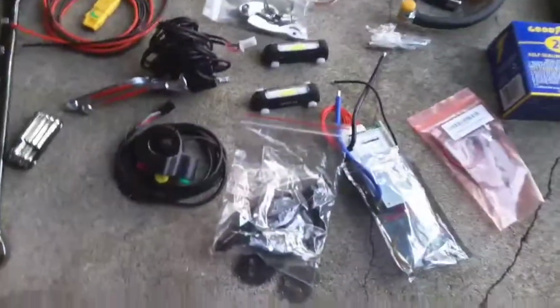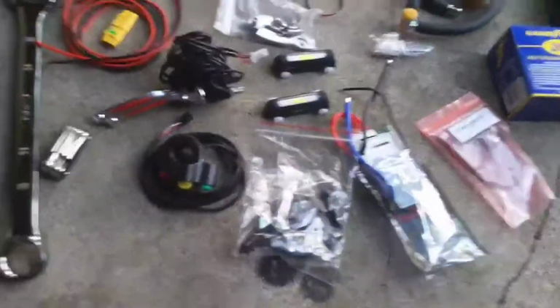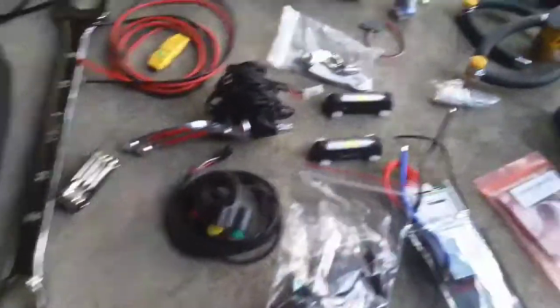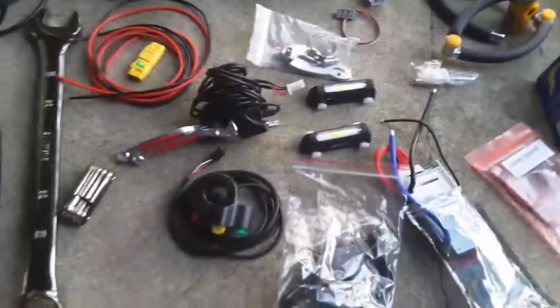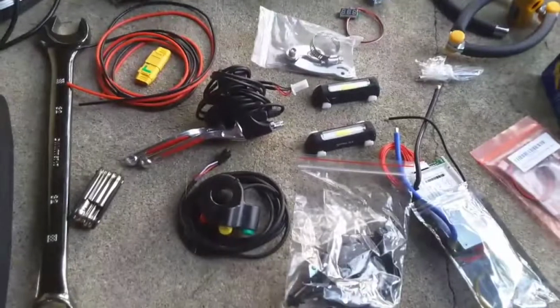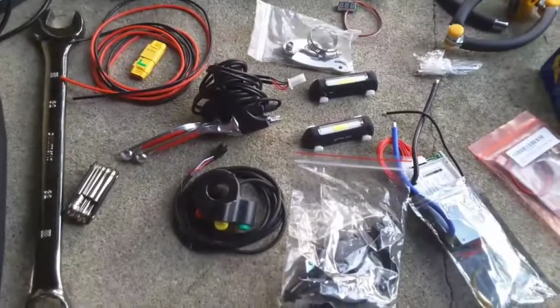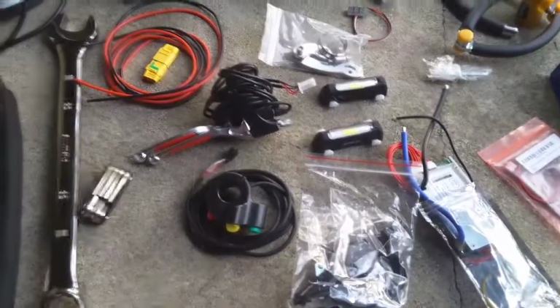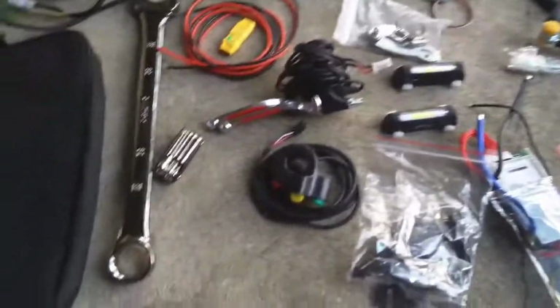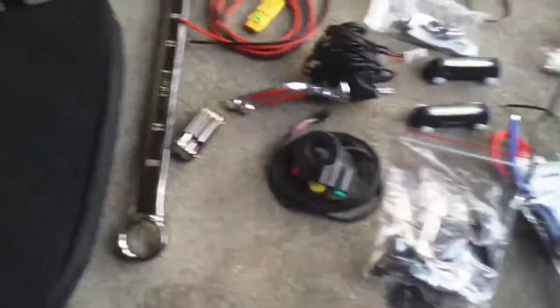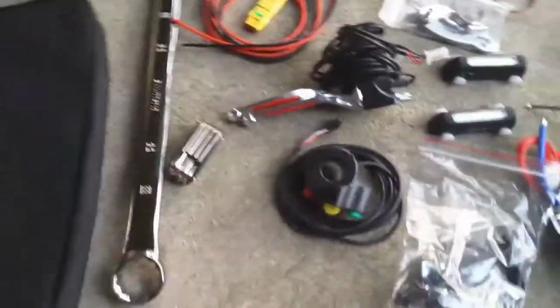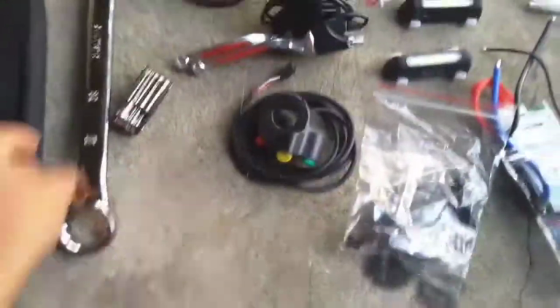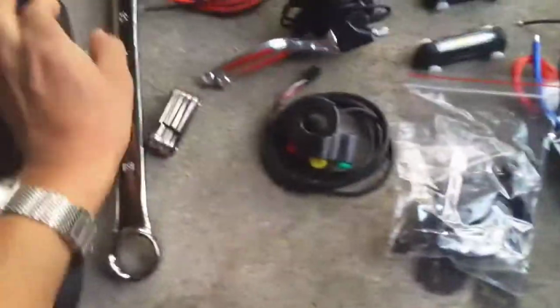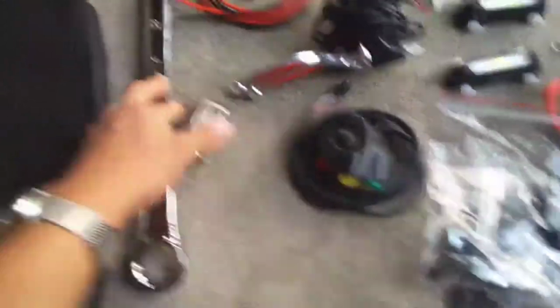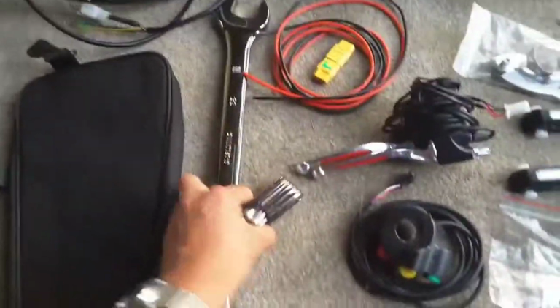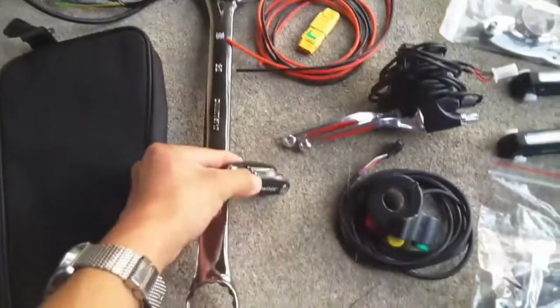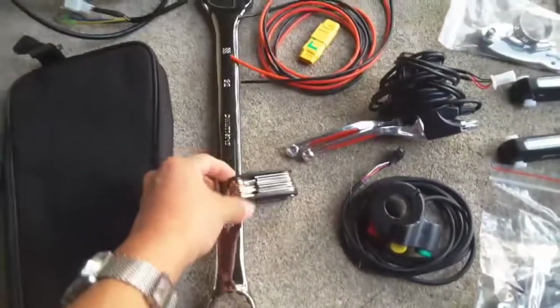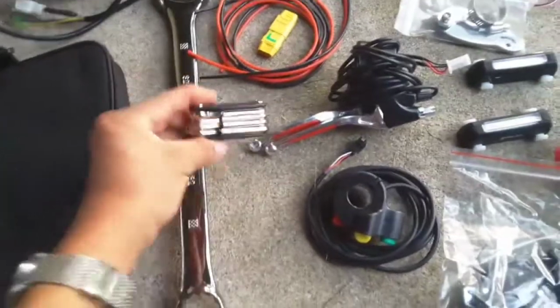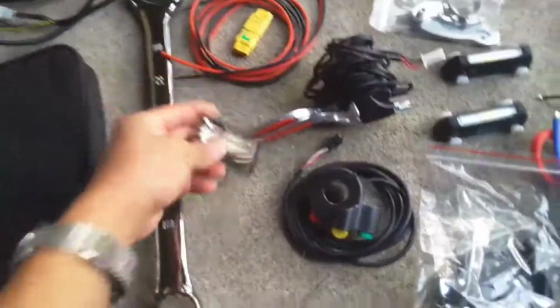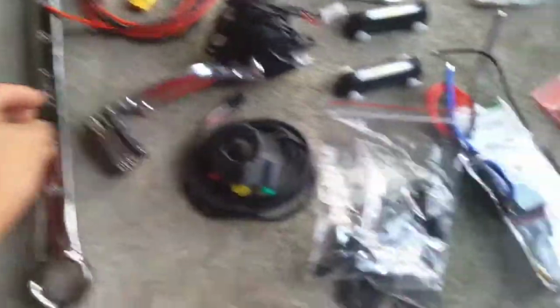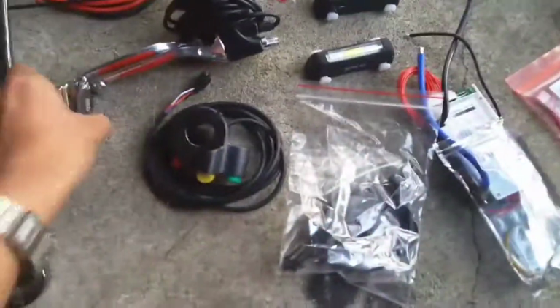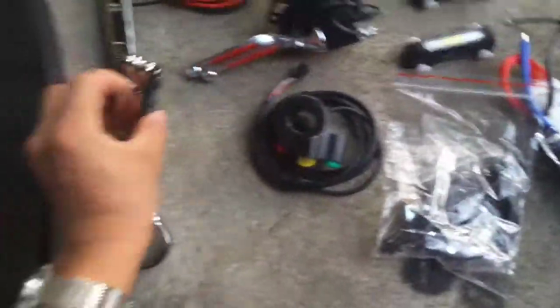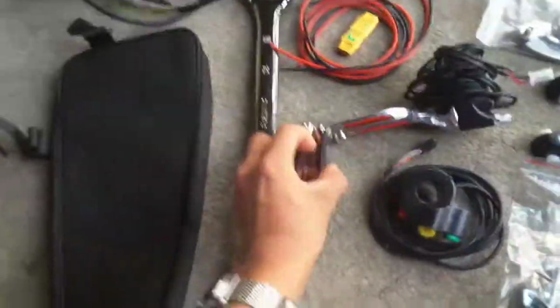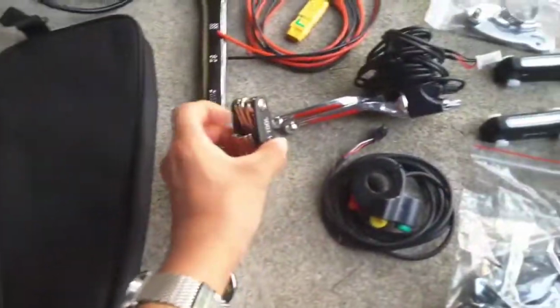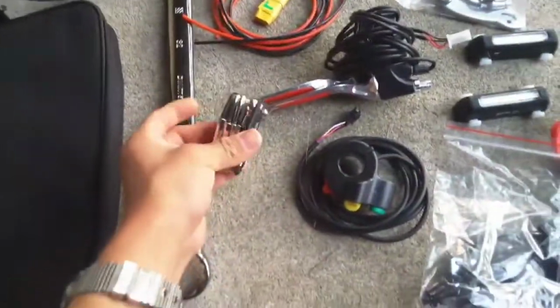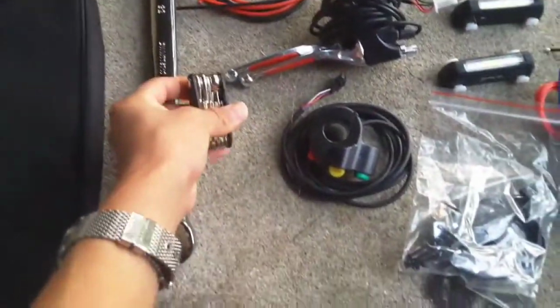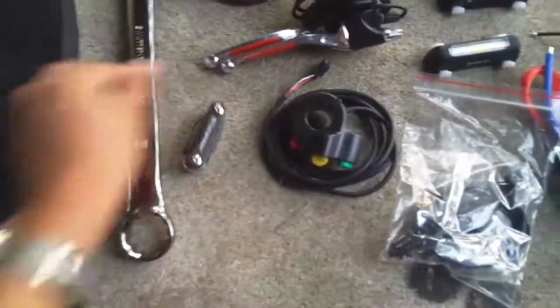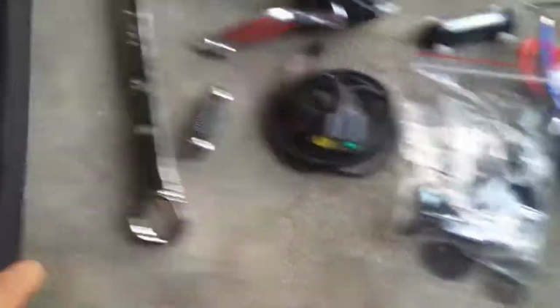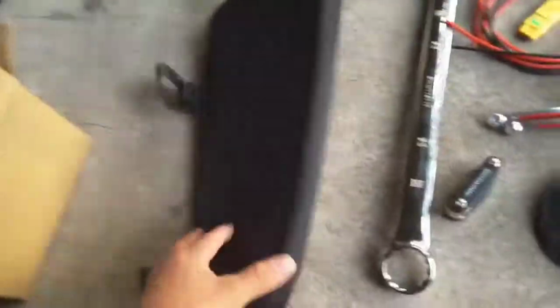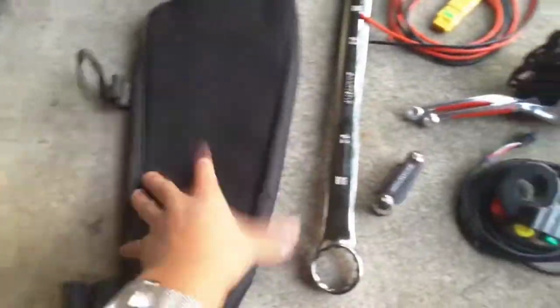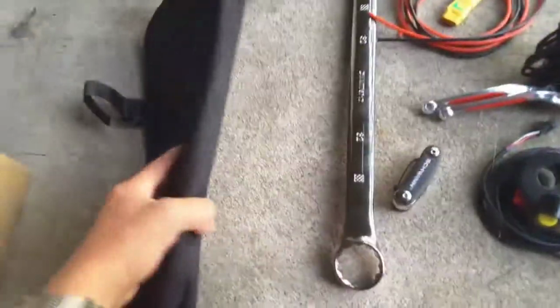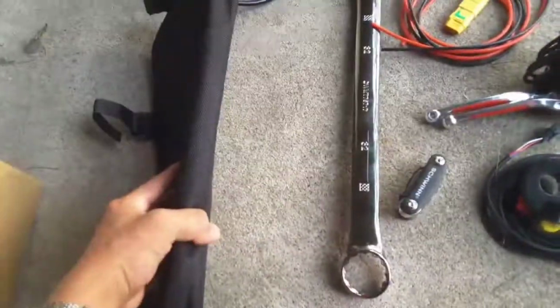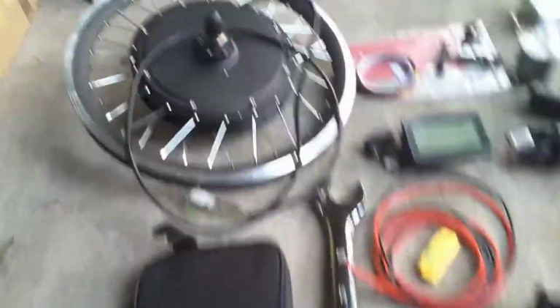This is the third electric bike project I'll be working on. We've got some tools here to use — our L wrenches, or as some people call them, a hex key set. This case here is going to house the batteries.